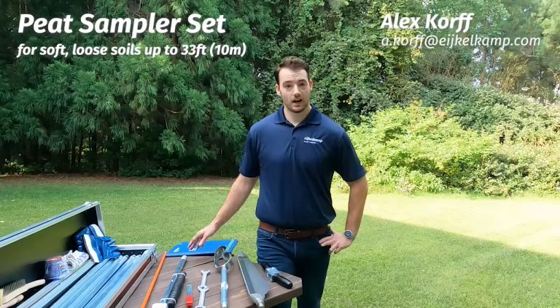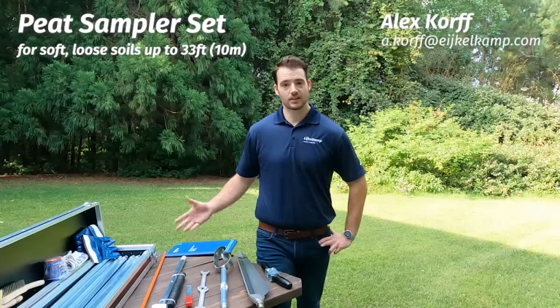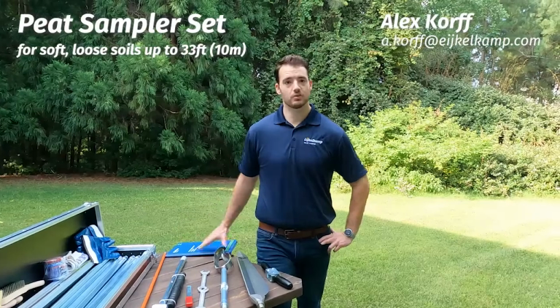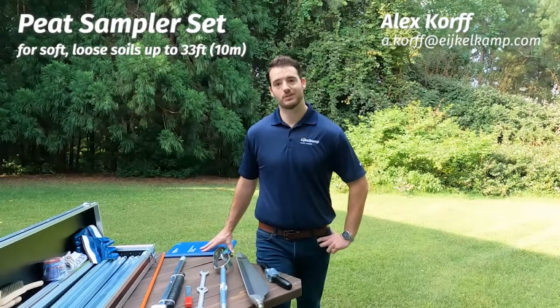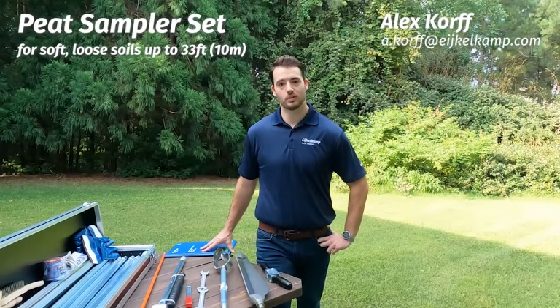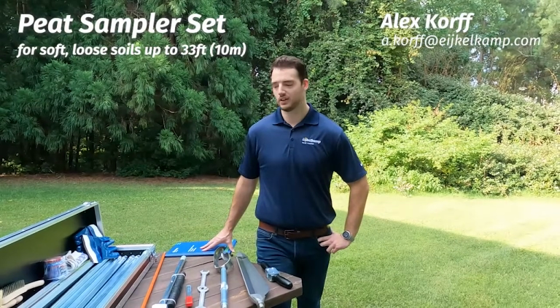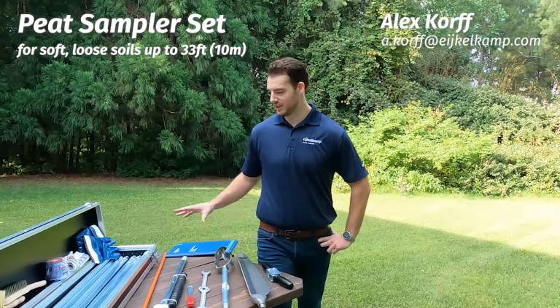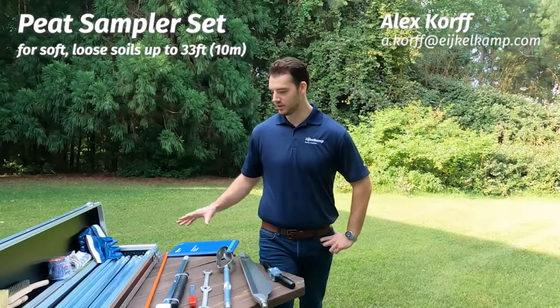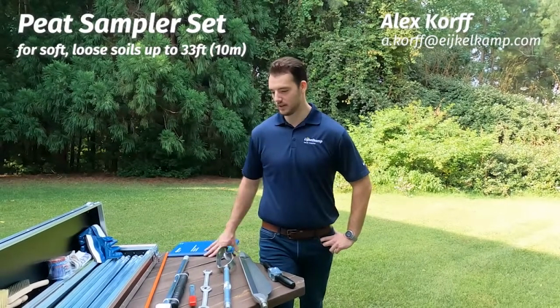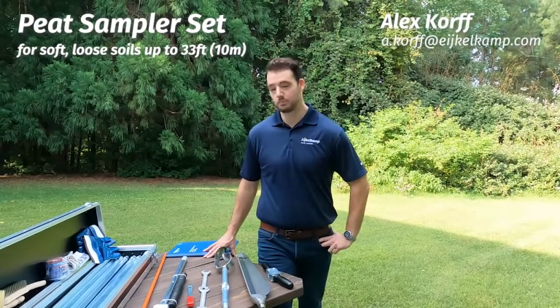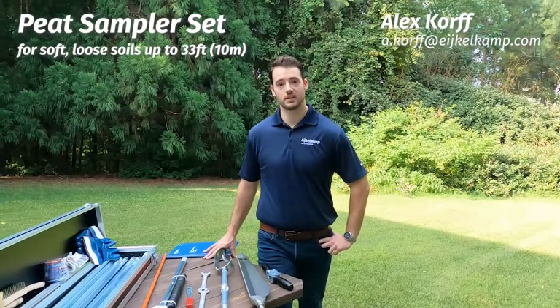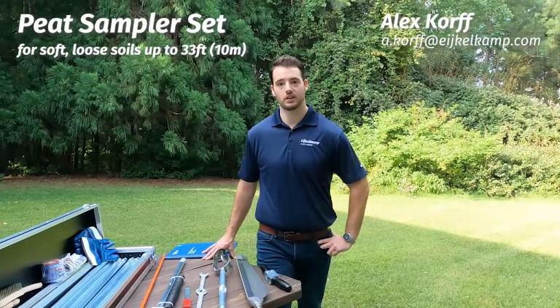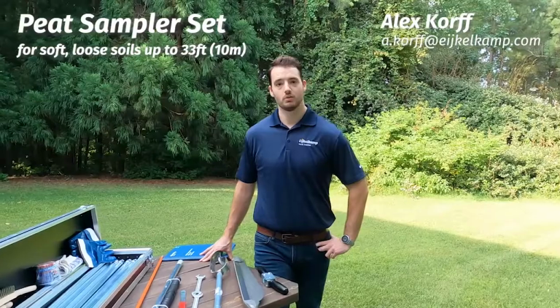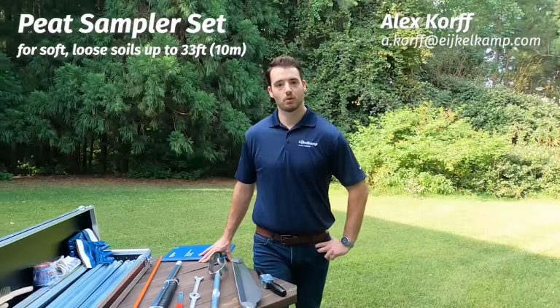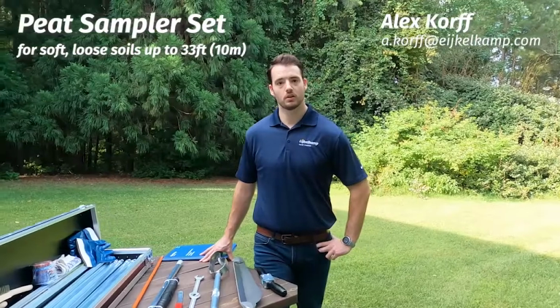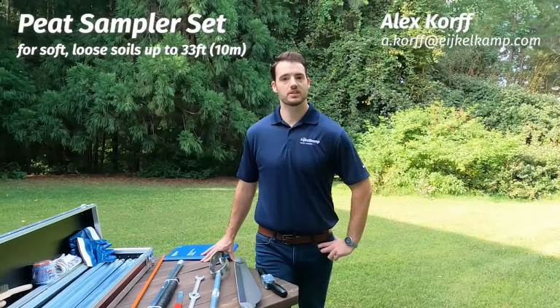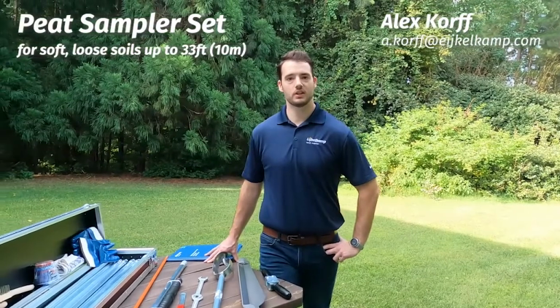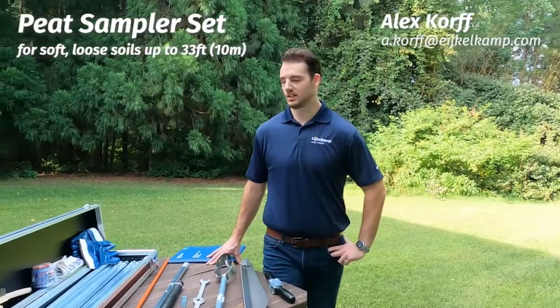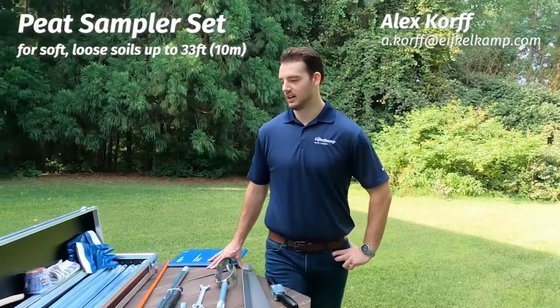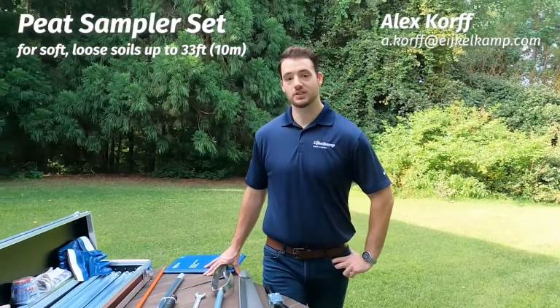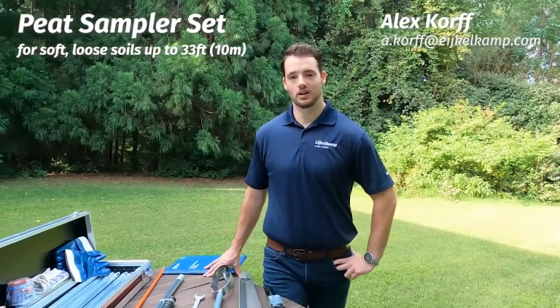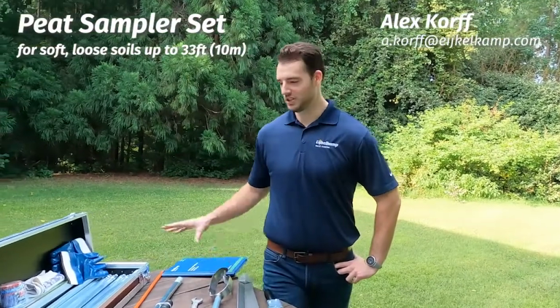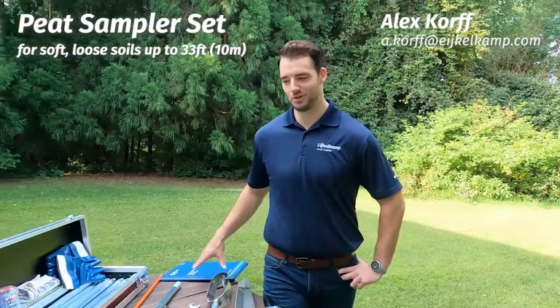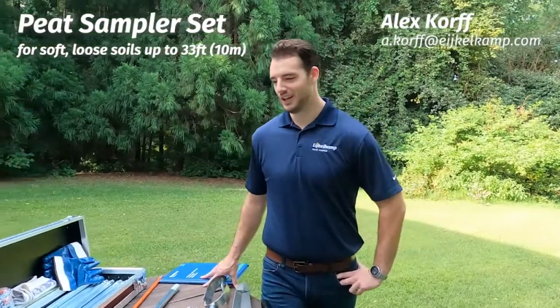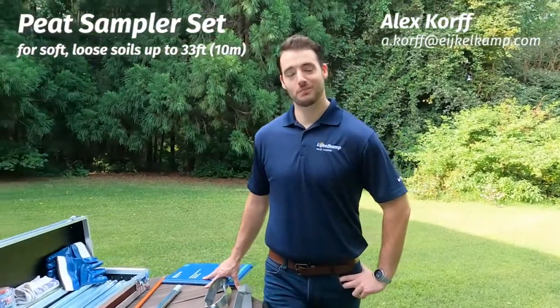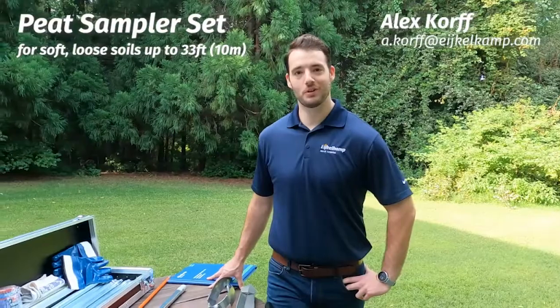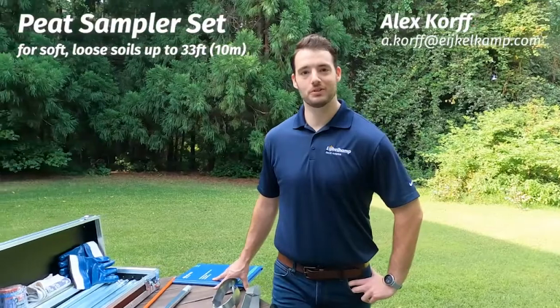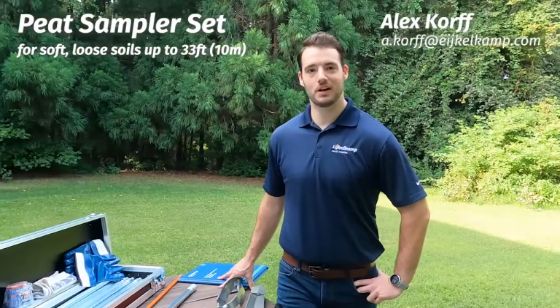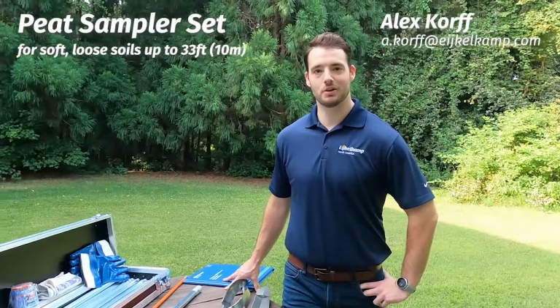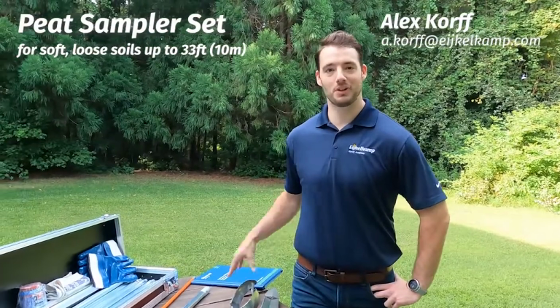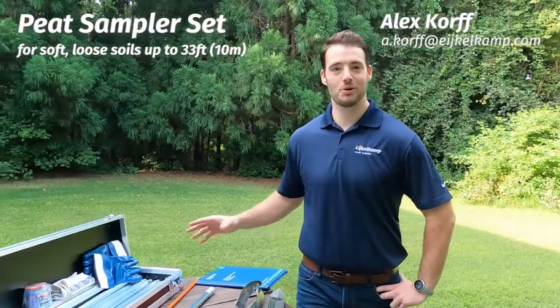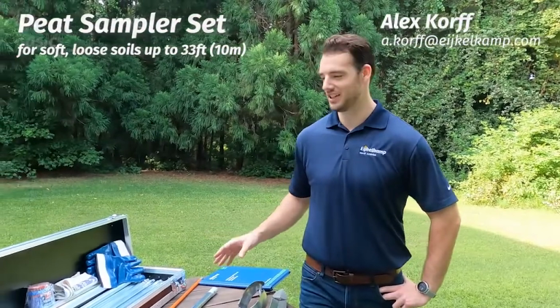Hi, this is Alex Sporth with Eichel Camp North America, and today we're going to talk about the PEAT sampler kit, one of our more common sampler kits that we sell a lot of. We actually had to intercept this one on the way out the warehouse door to make sure we could go over it today.